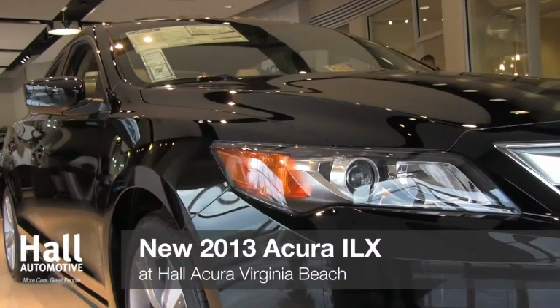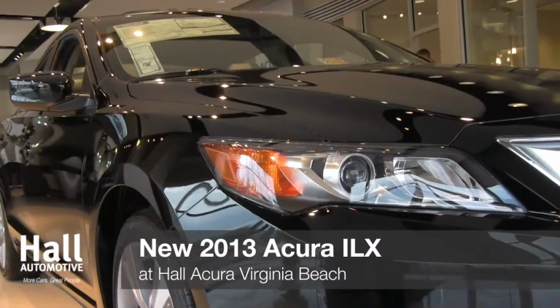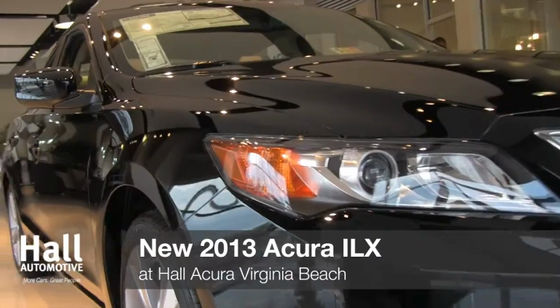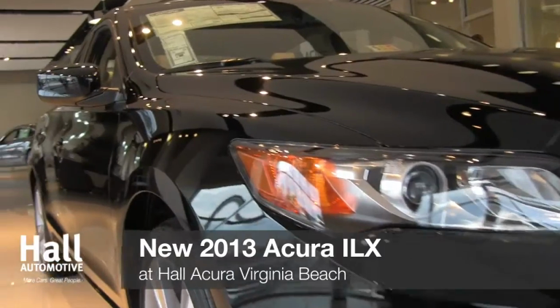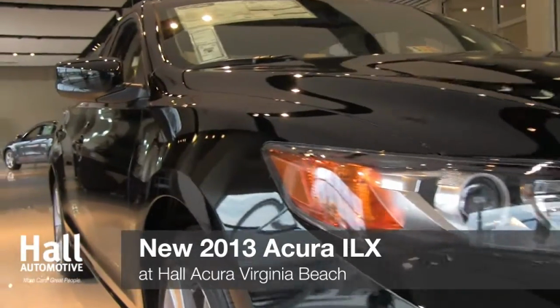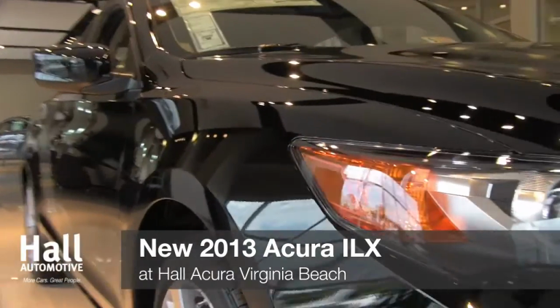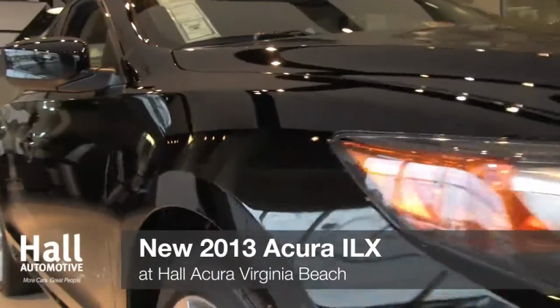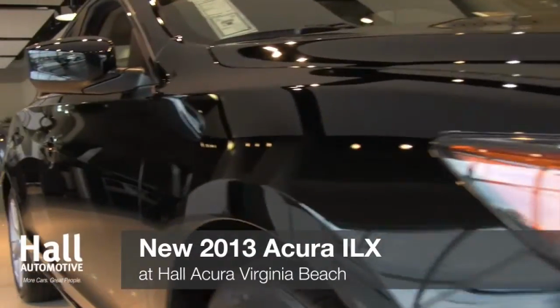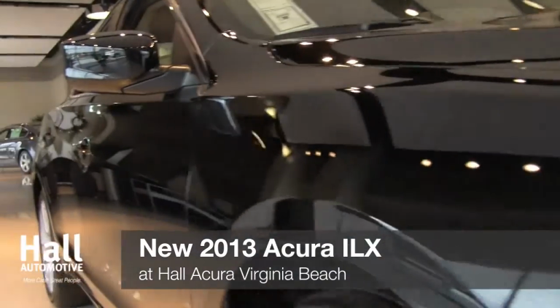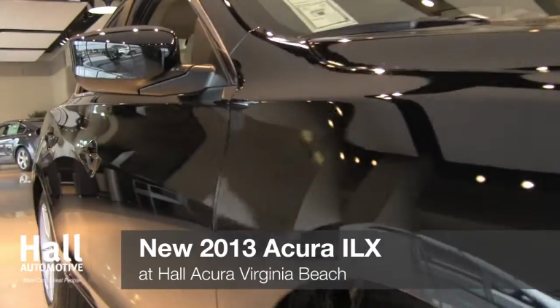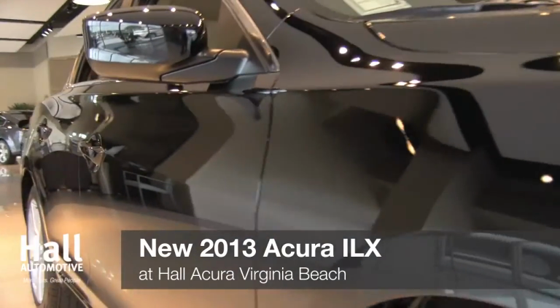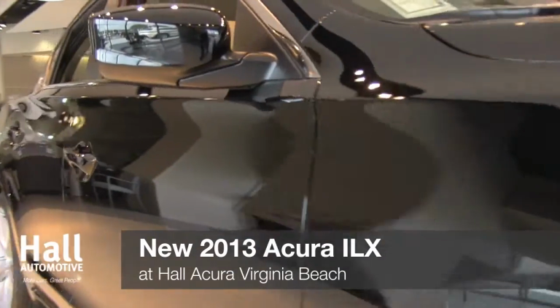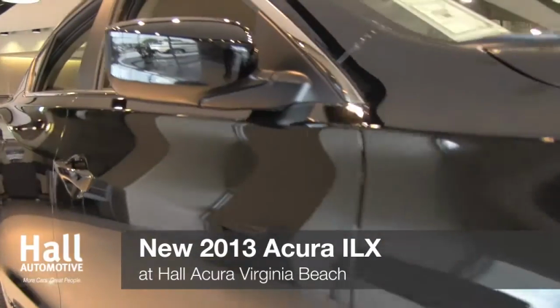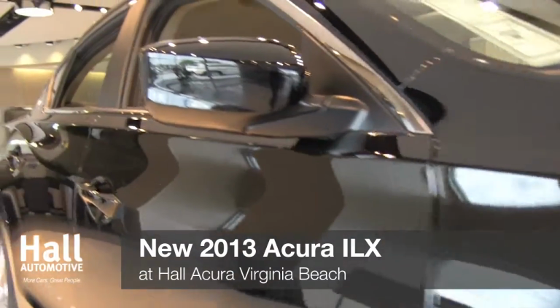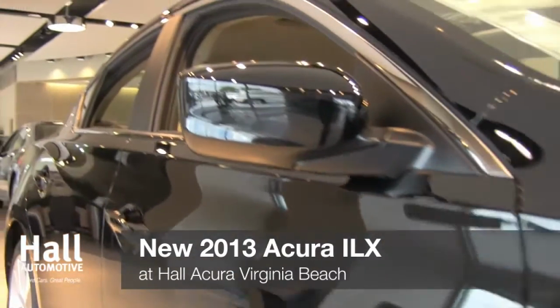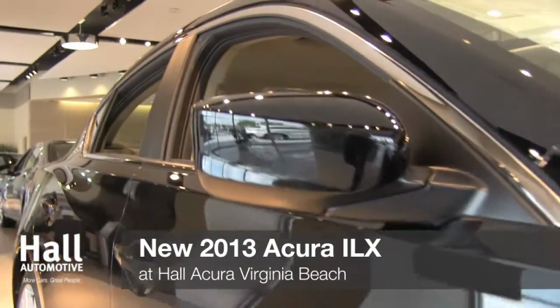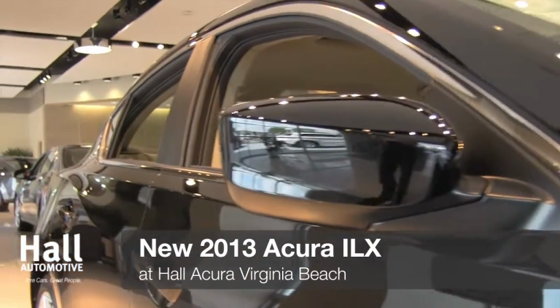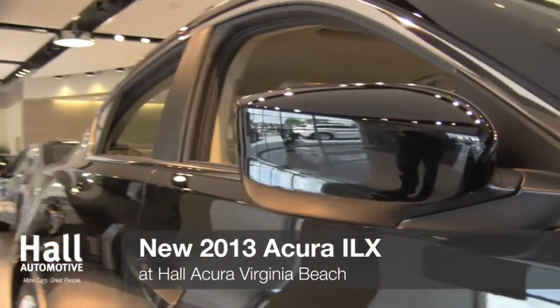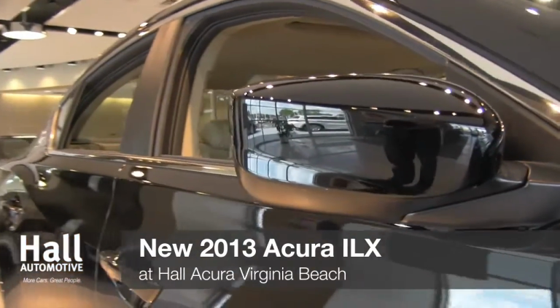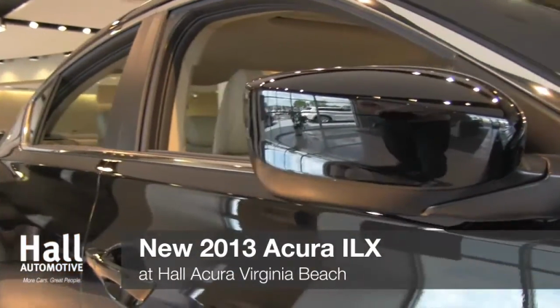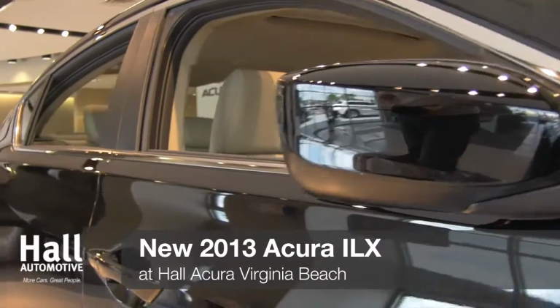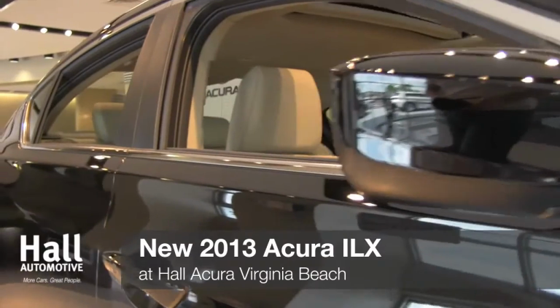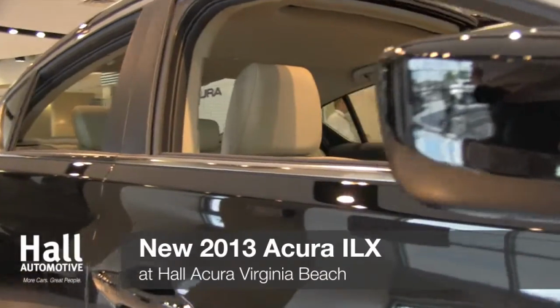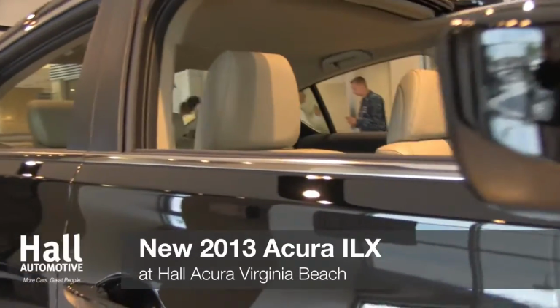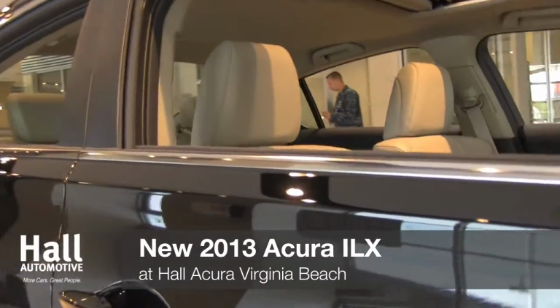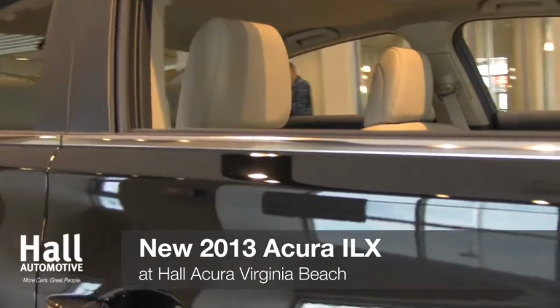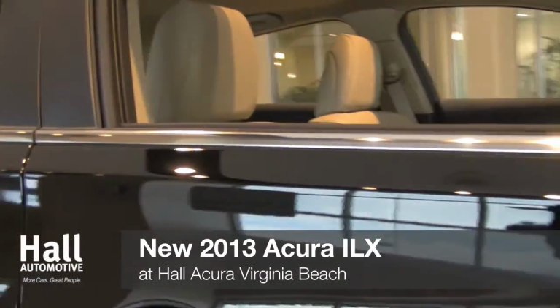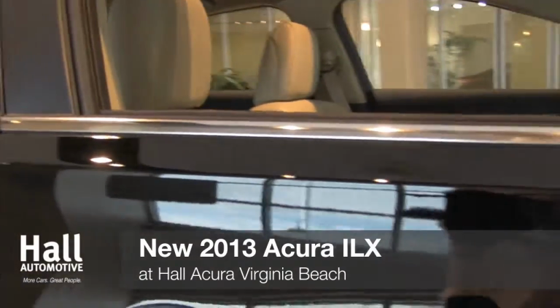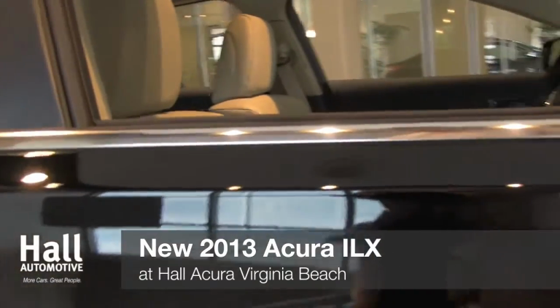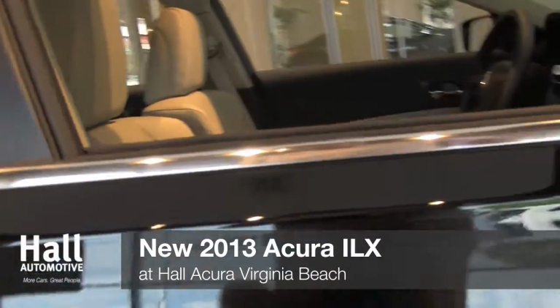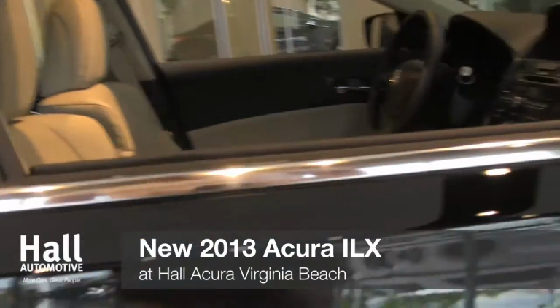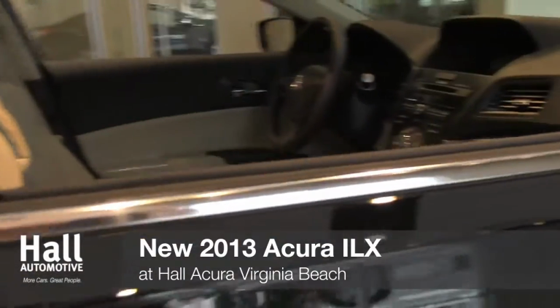With keyless access and push-button ignition, you can walk up to the ILX, unlock the doors, and start the engine without ever having to take the key out of your pocket.